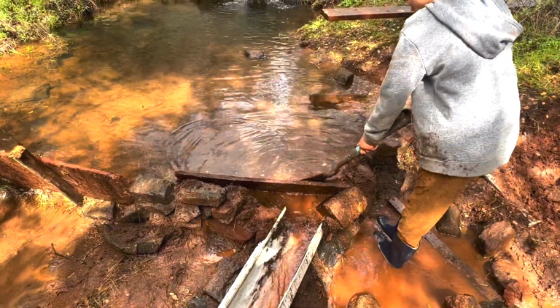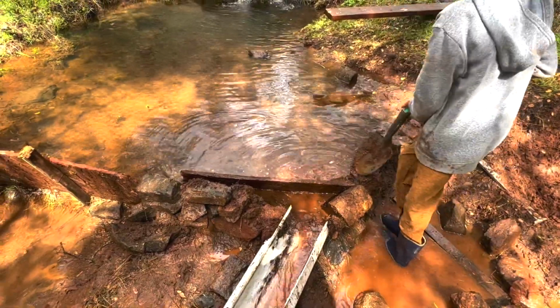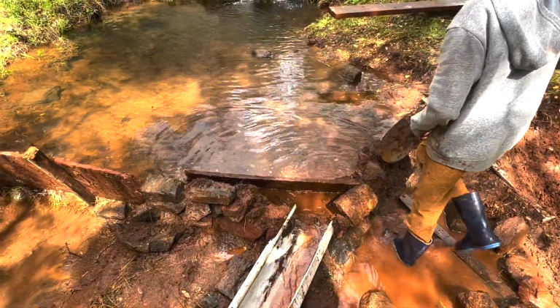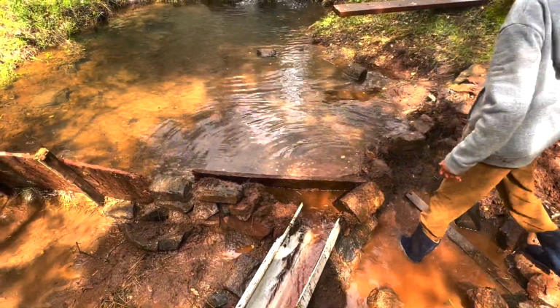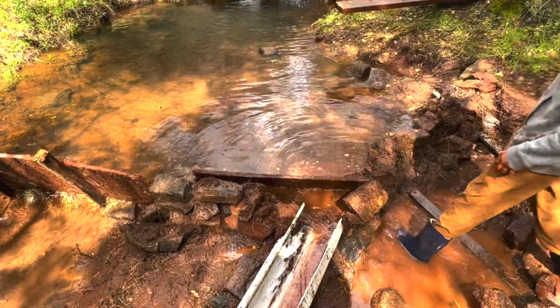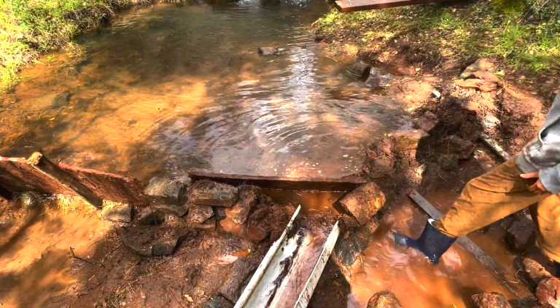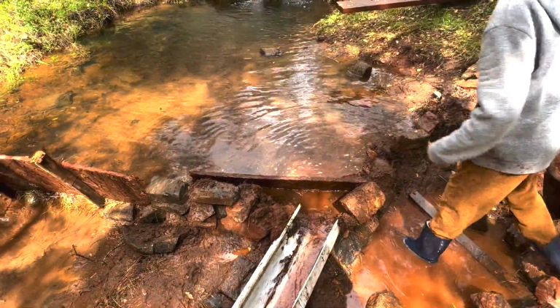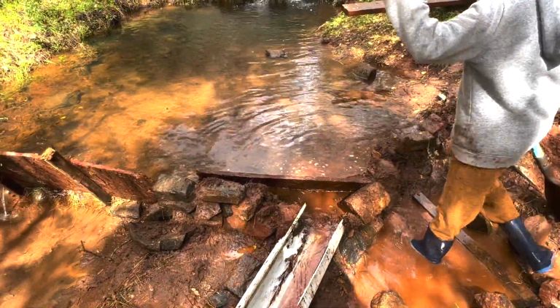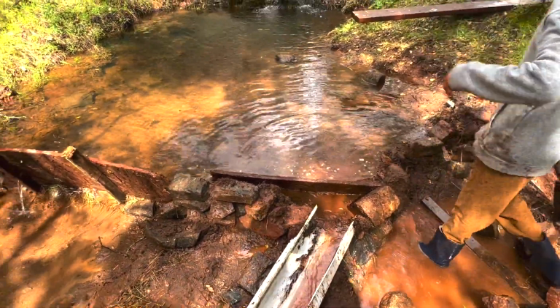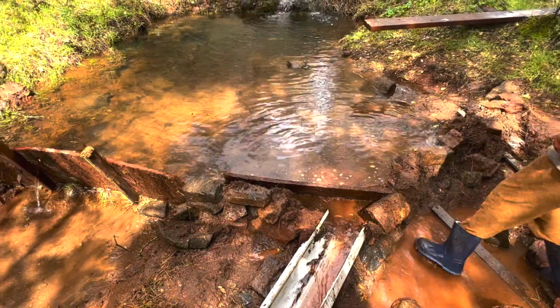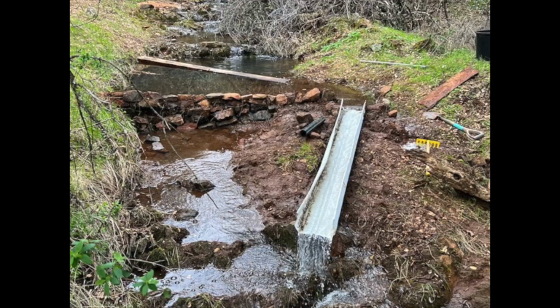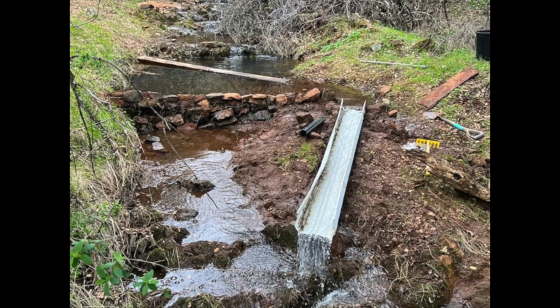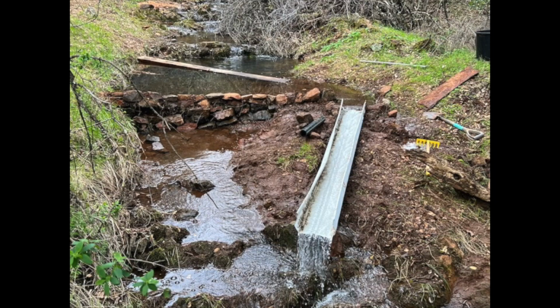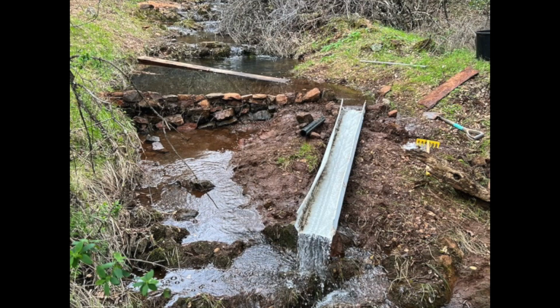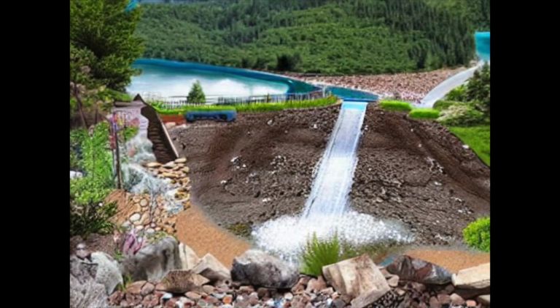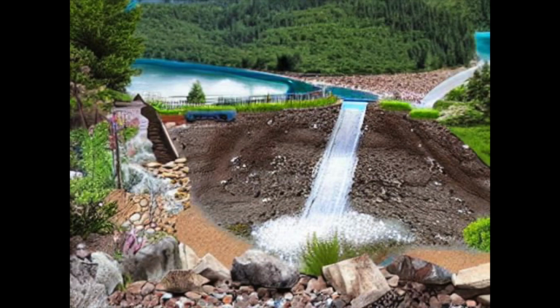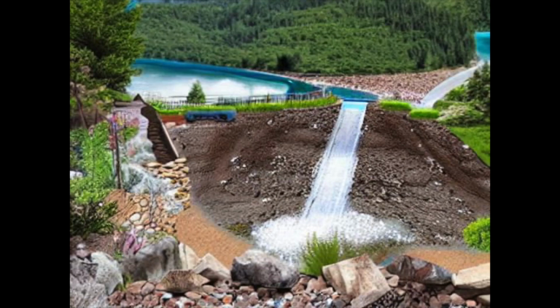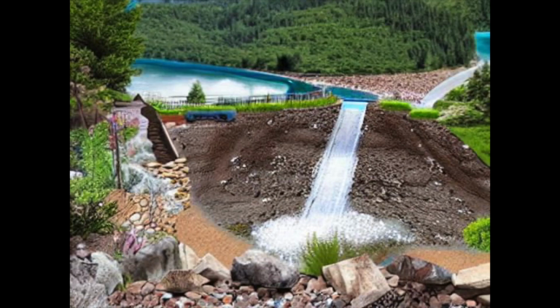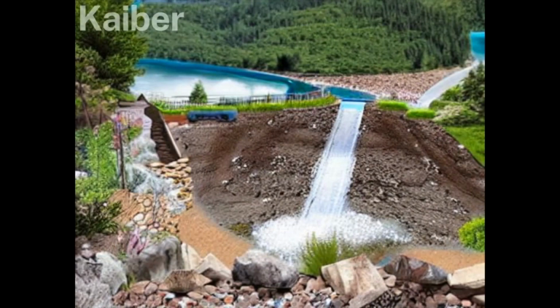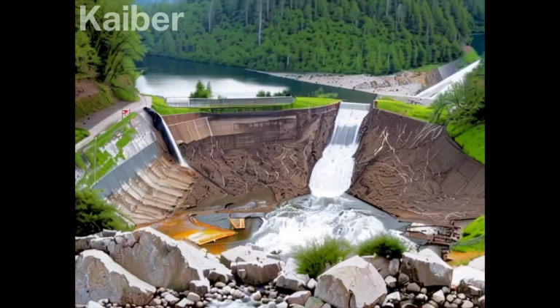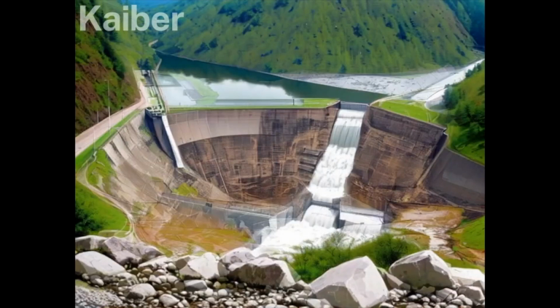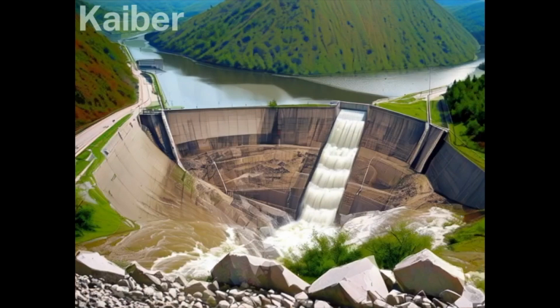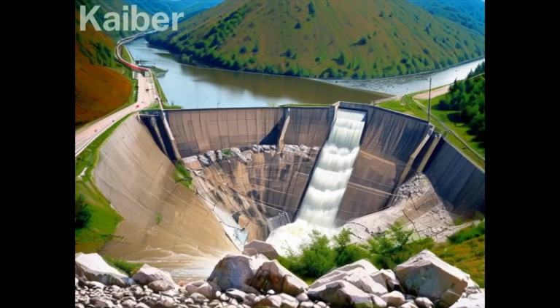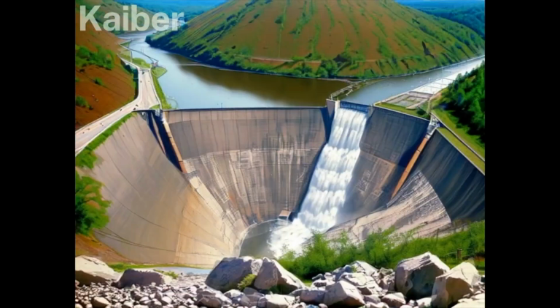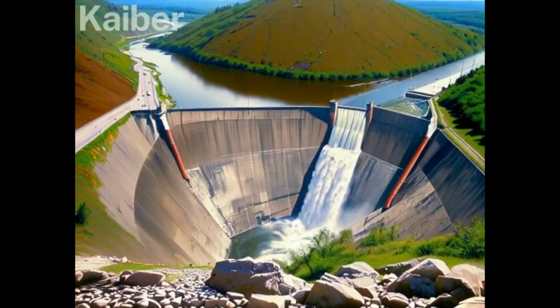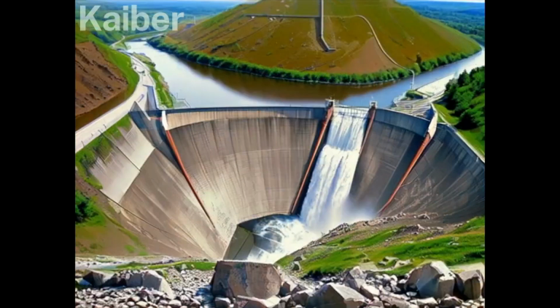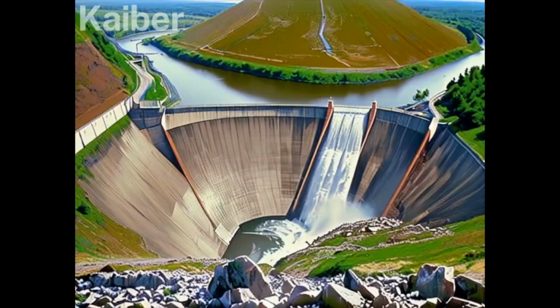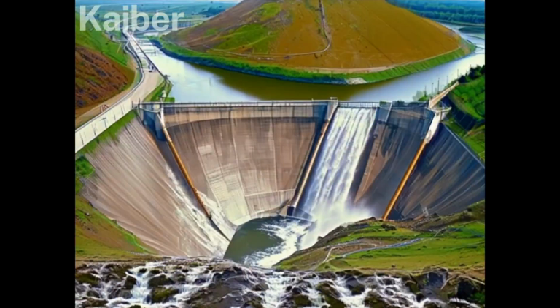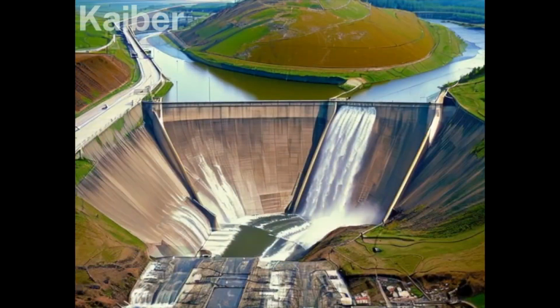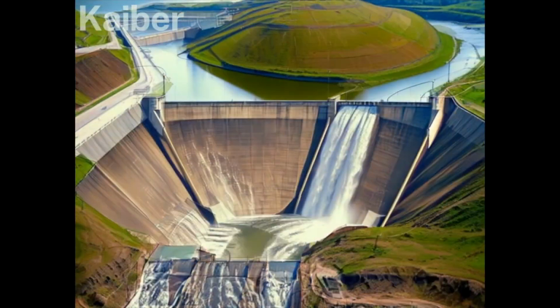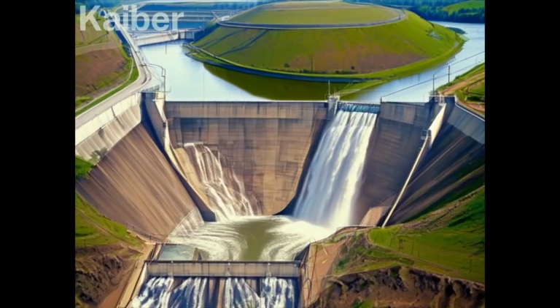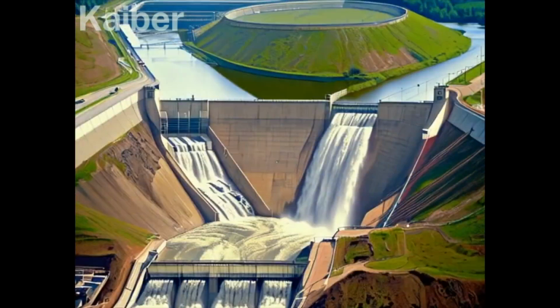All right, what's the next step? Now you just wait for it to fill up. And there you have it. From the world's largest dams to a backyard project by our friend Nate, dams are an incredible example of engineering and ingenuity.